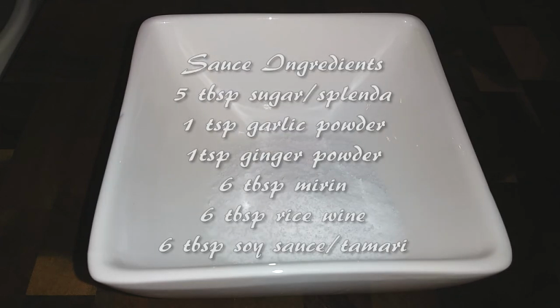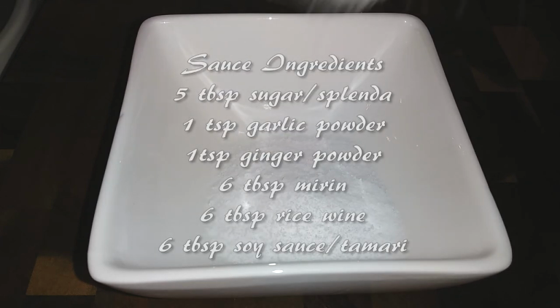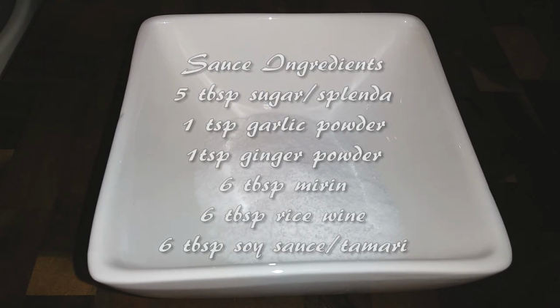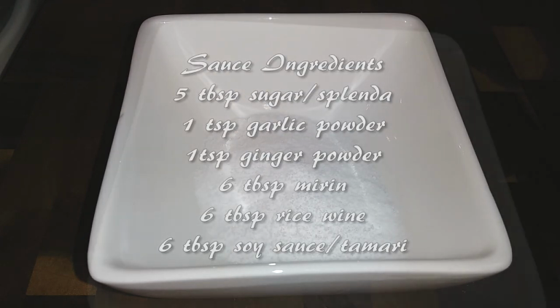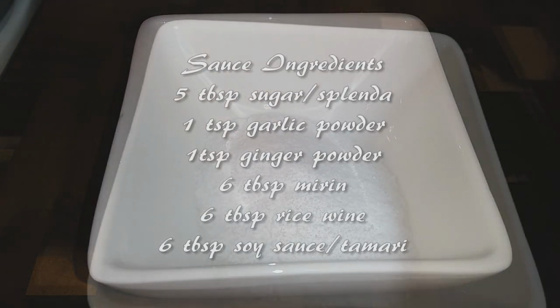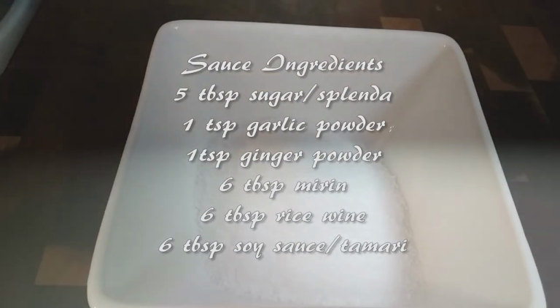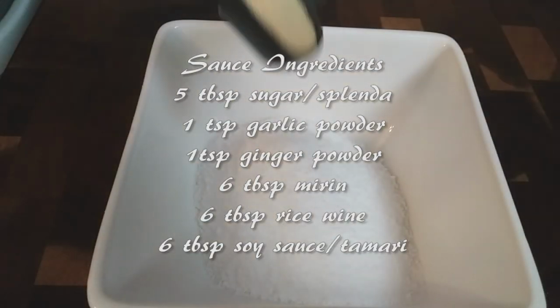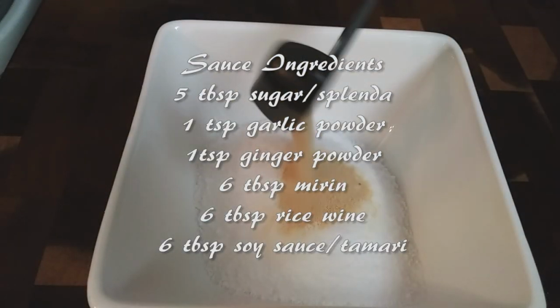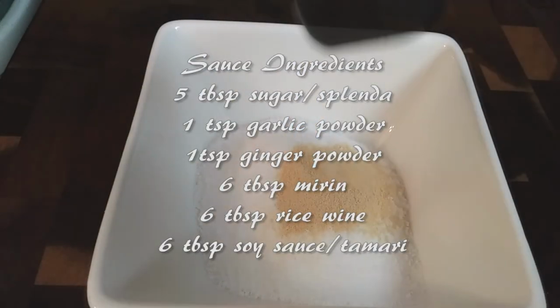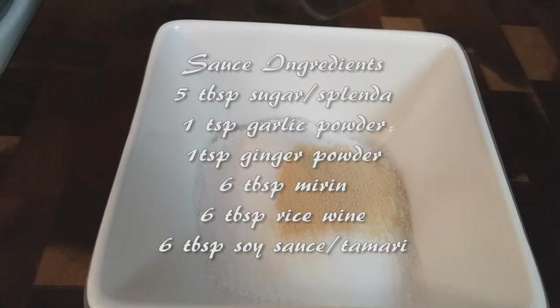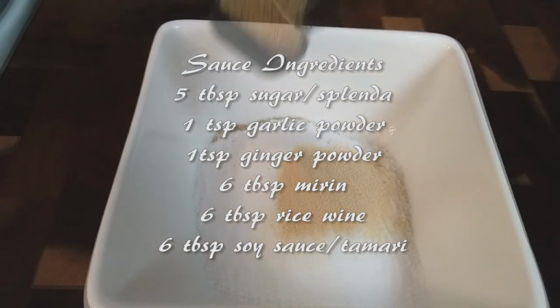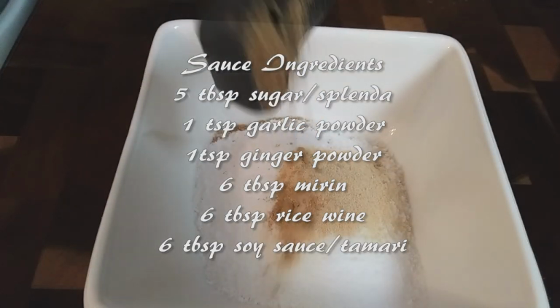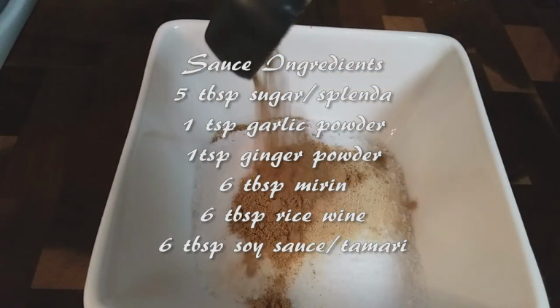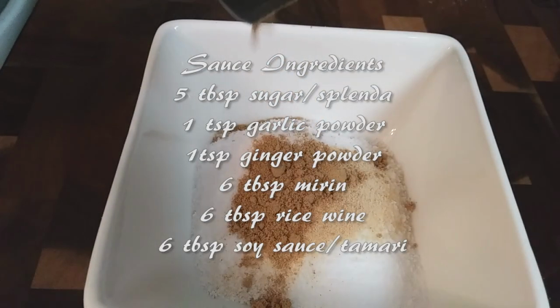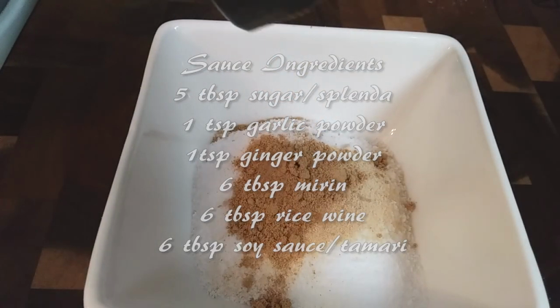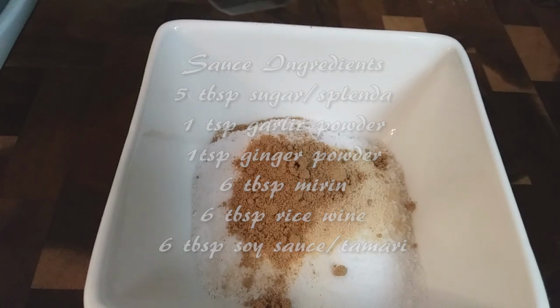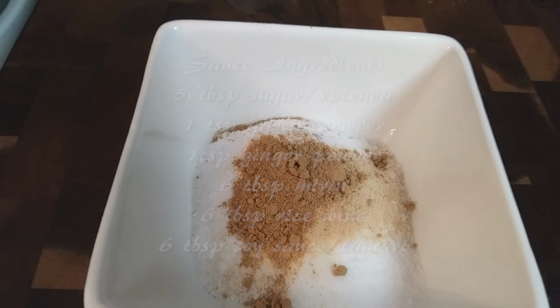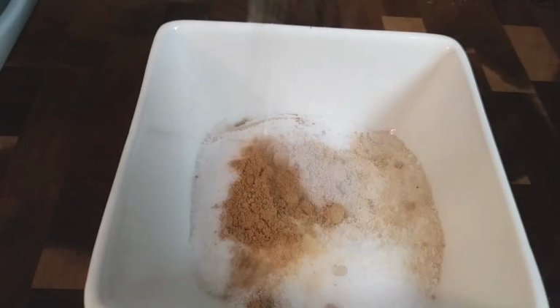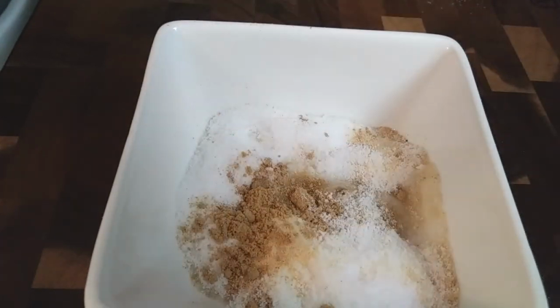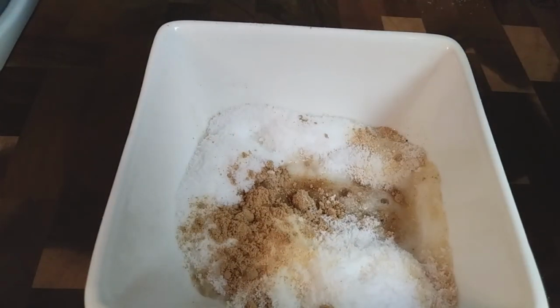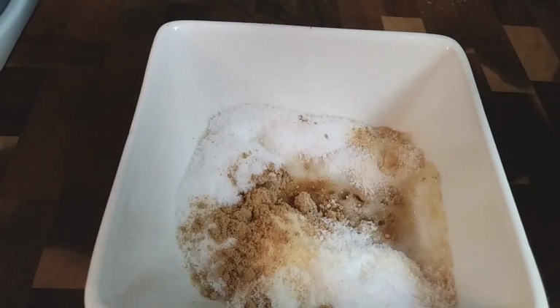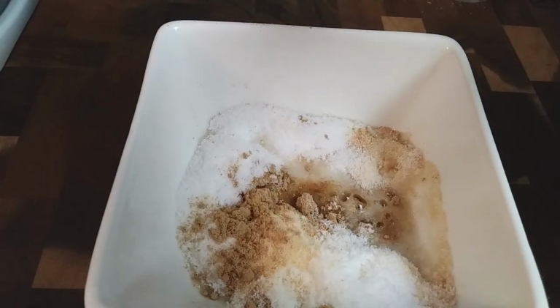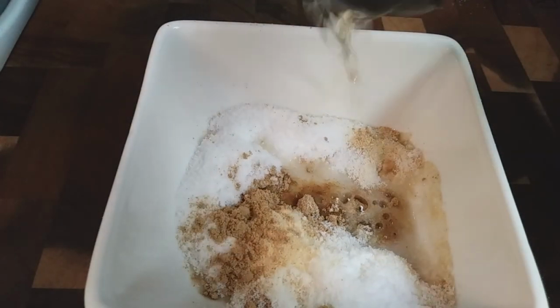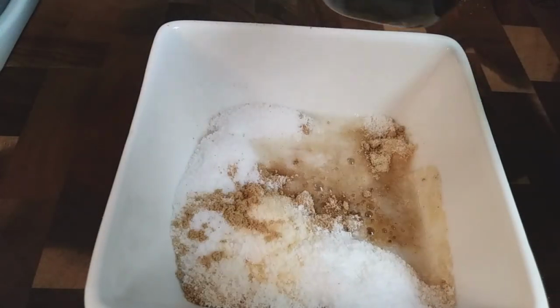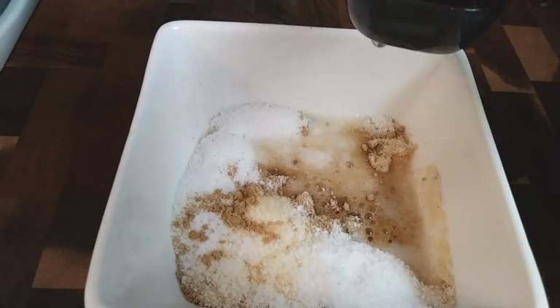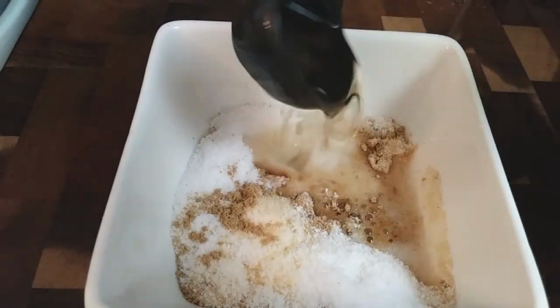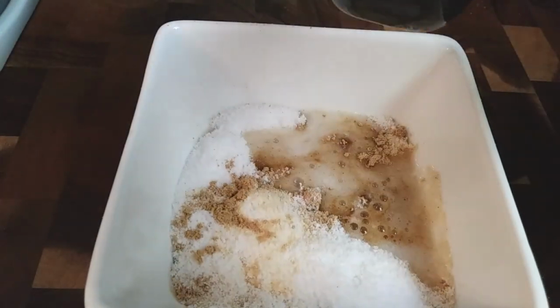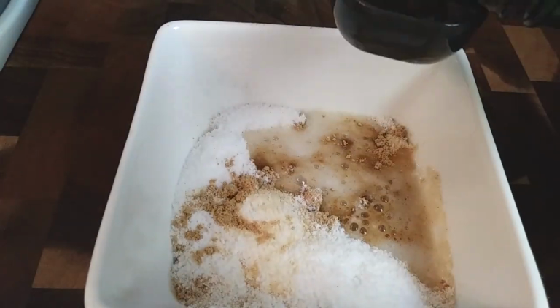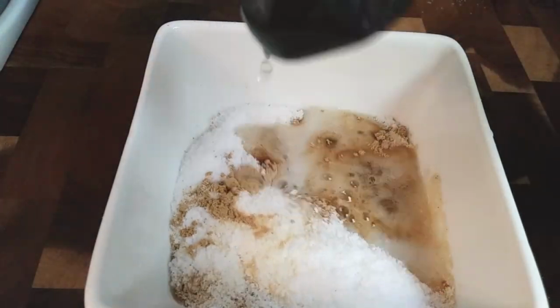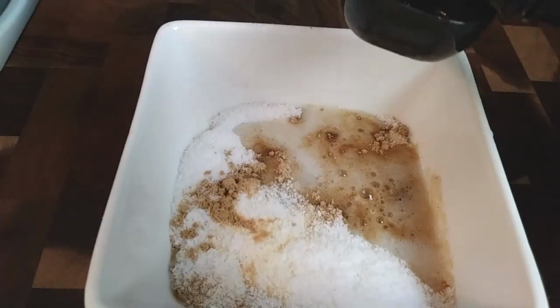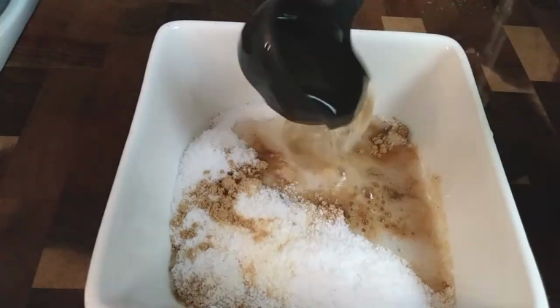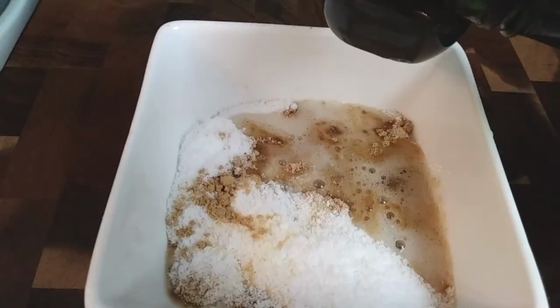So if you ever had saboro, this is kind of like that, except we're not using any kind of ground or minced meat. We're just gonna shred up our chicken. So the sauce is basically what's a part of that.